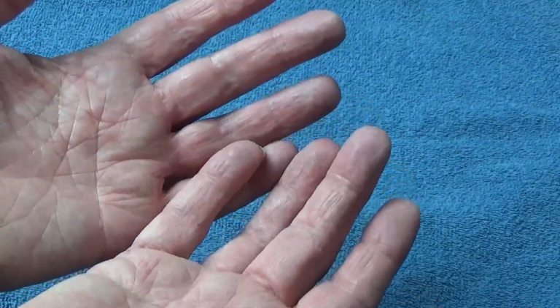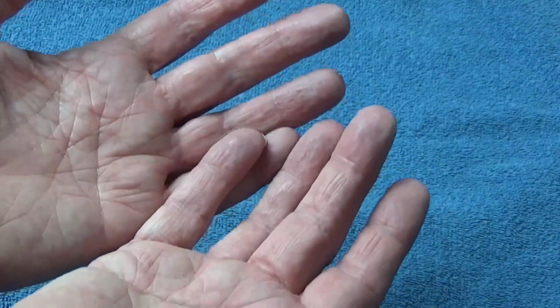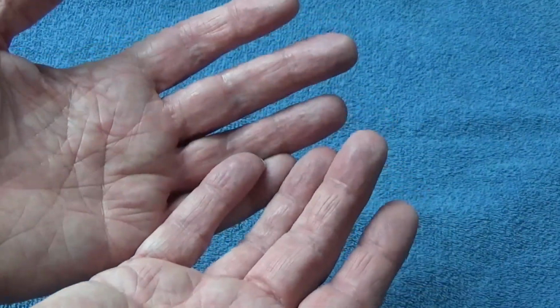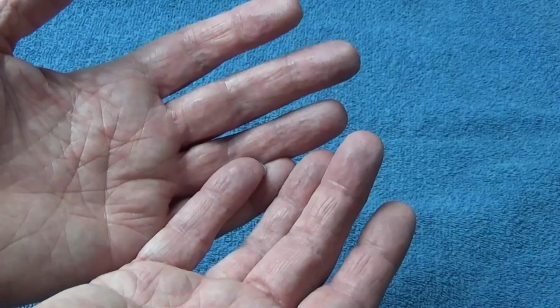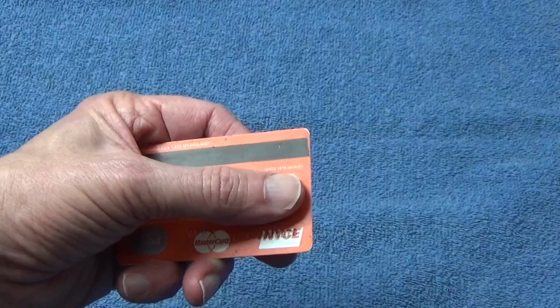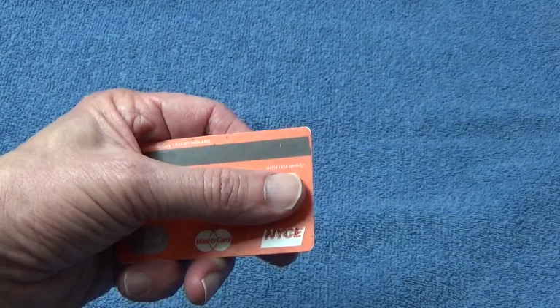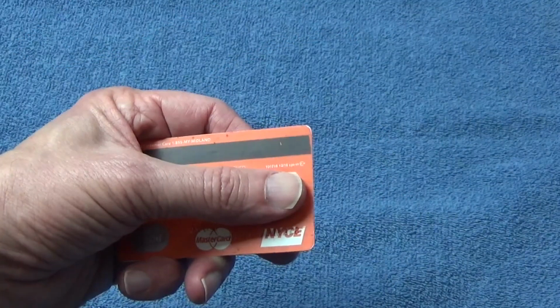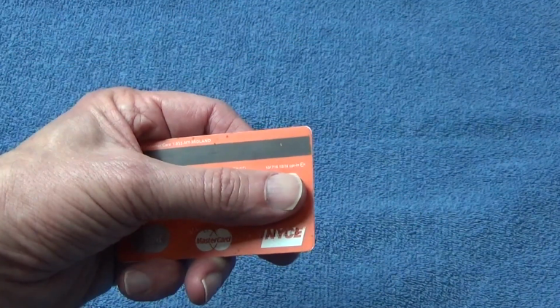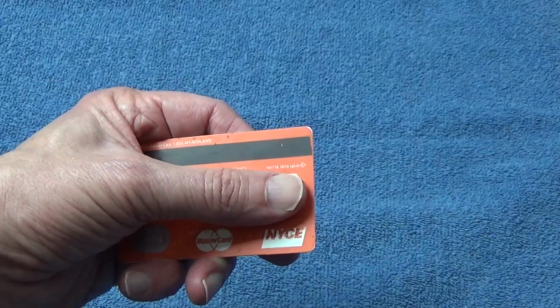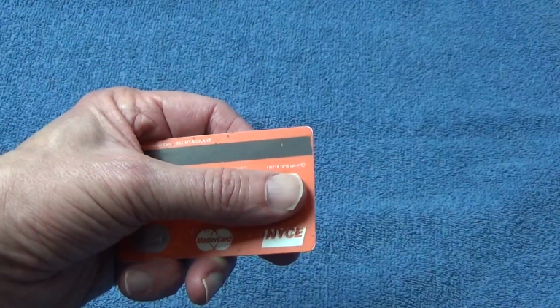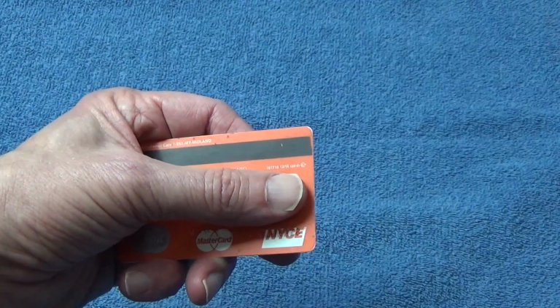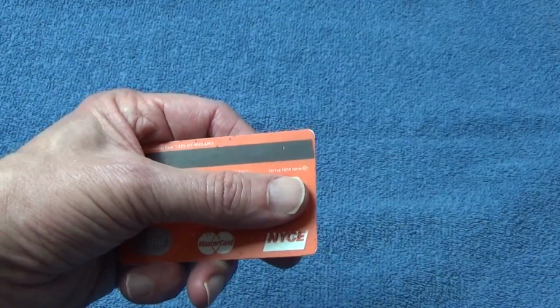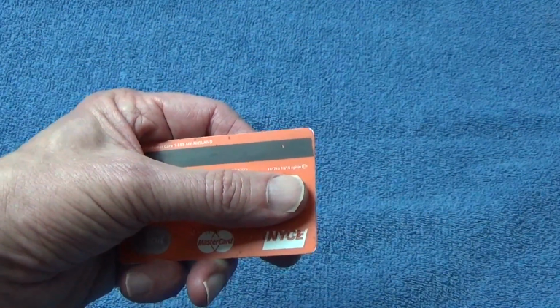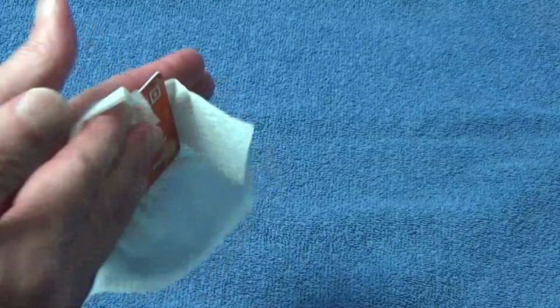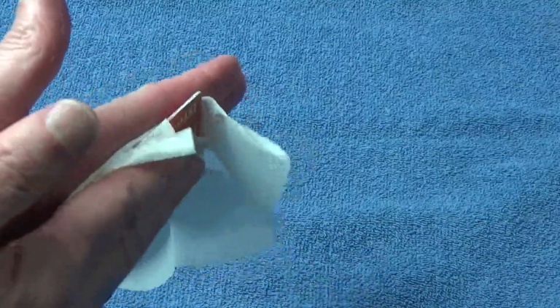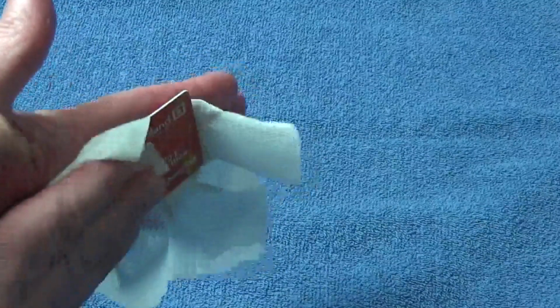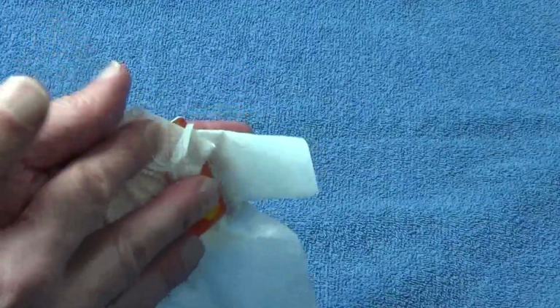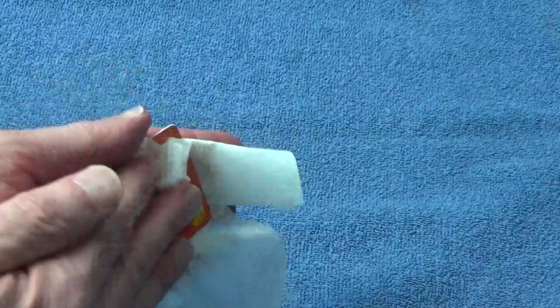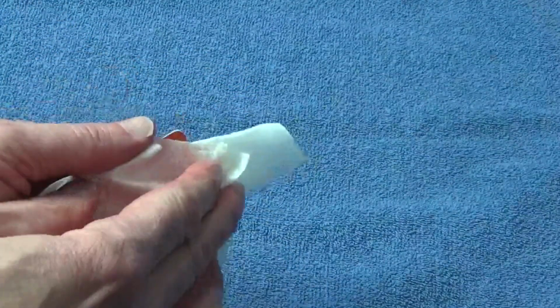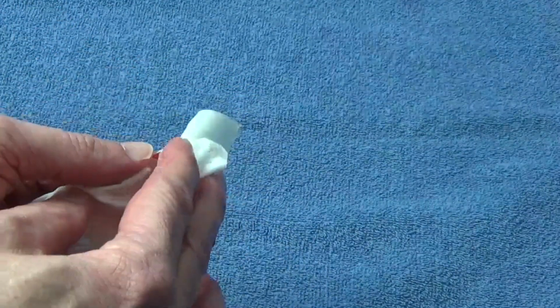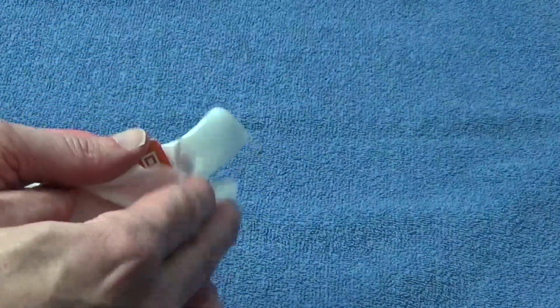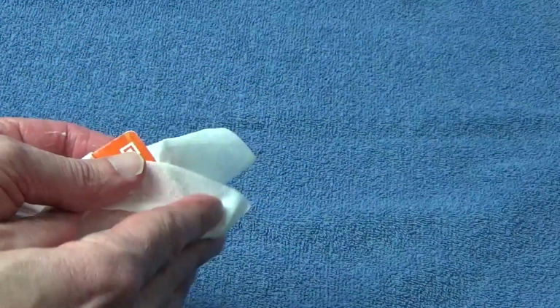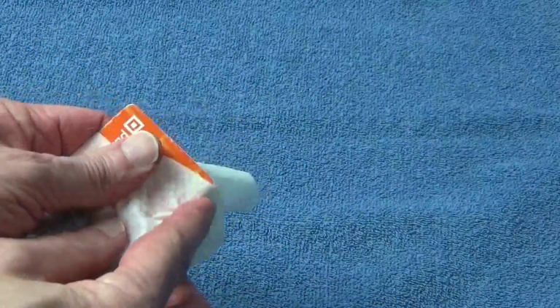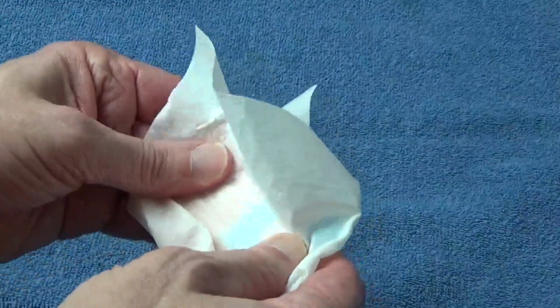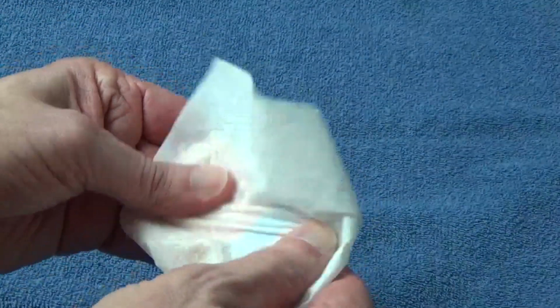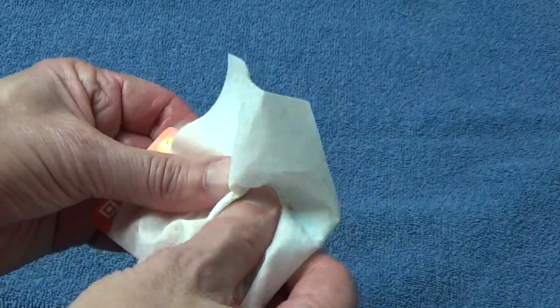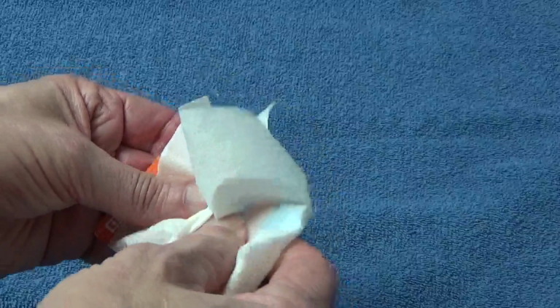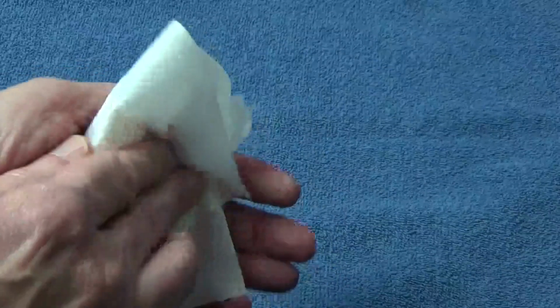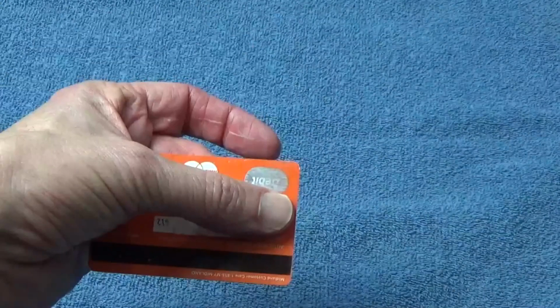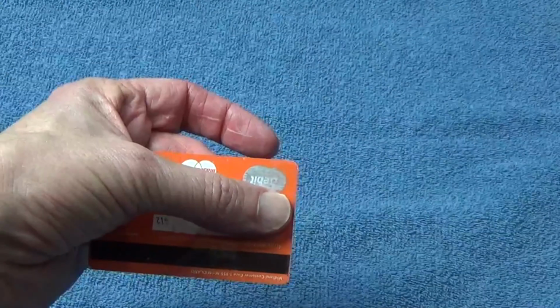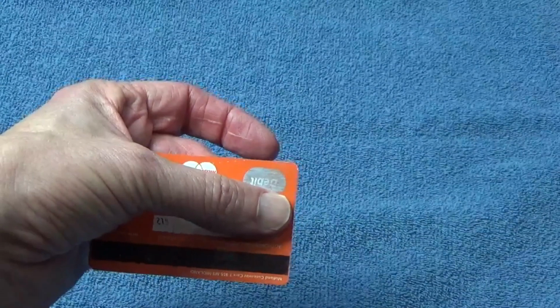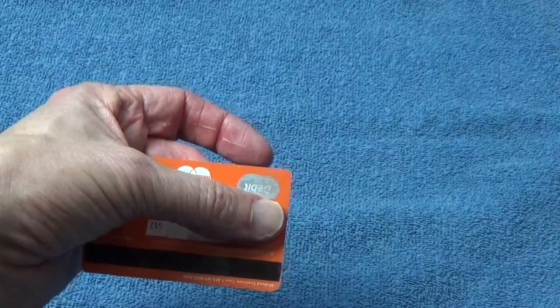First, wash your own hands, and then completely wipe down your card with a disinfectant wipe. Make sure you thoroughly clean both sides, clean the edges, scrub around the raised numbers, and then set it aside and let it dry.